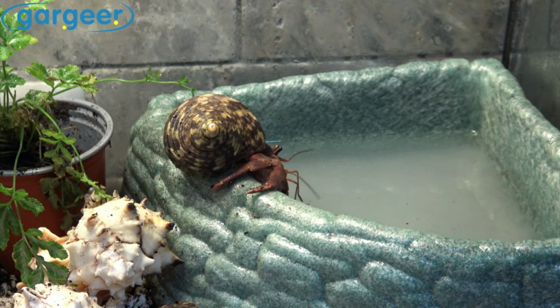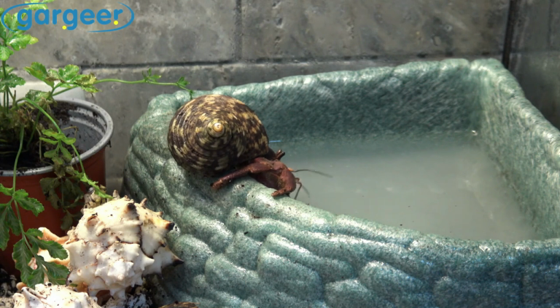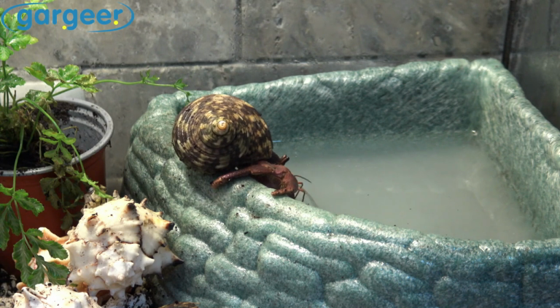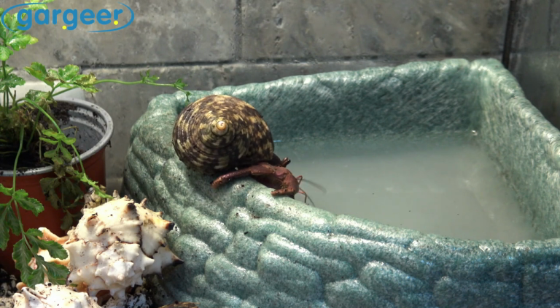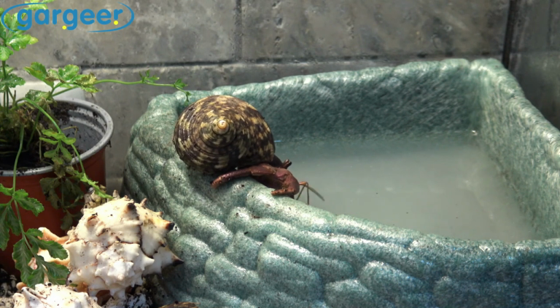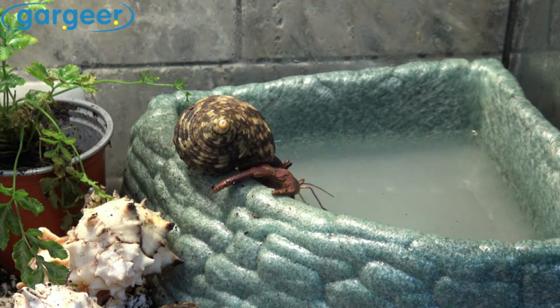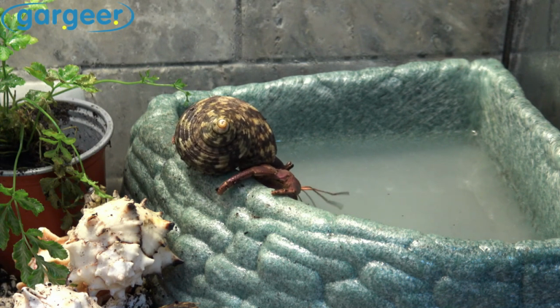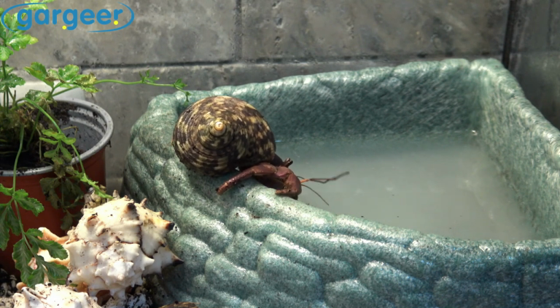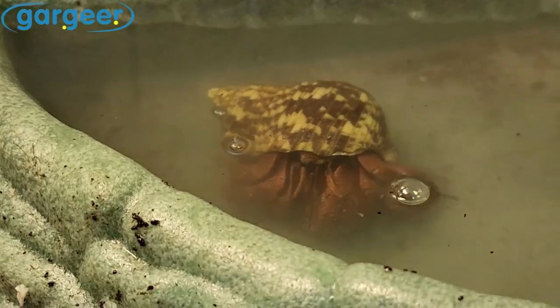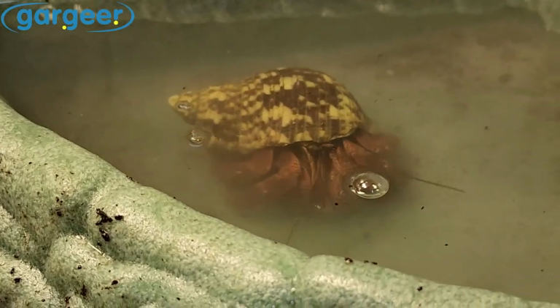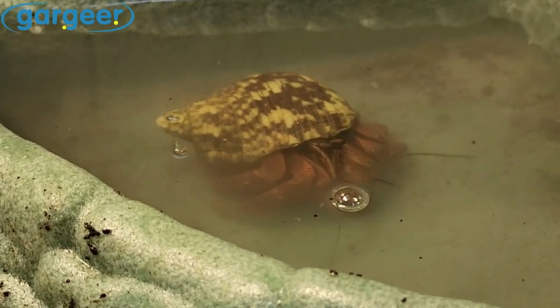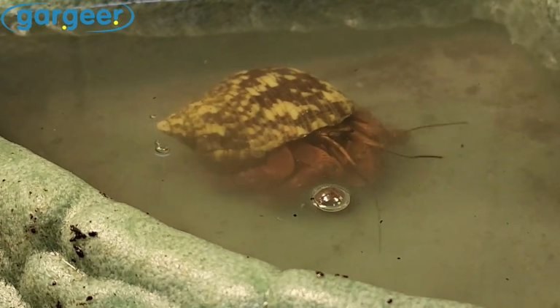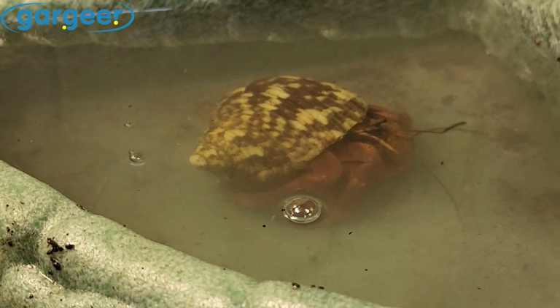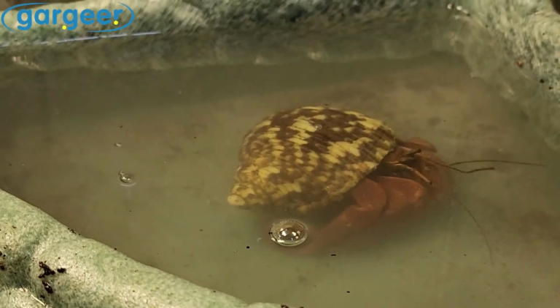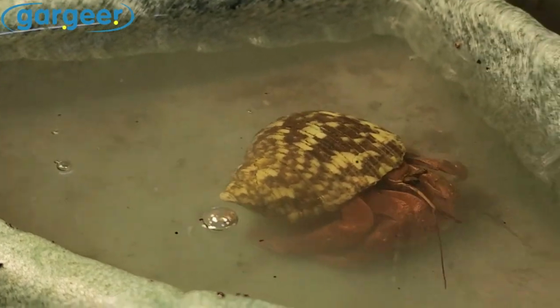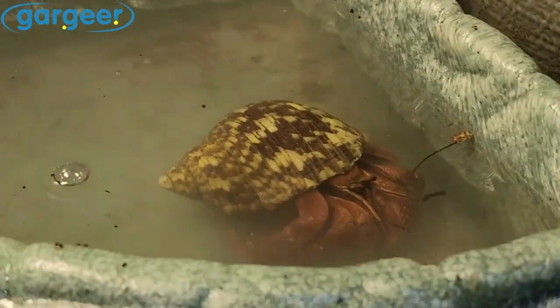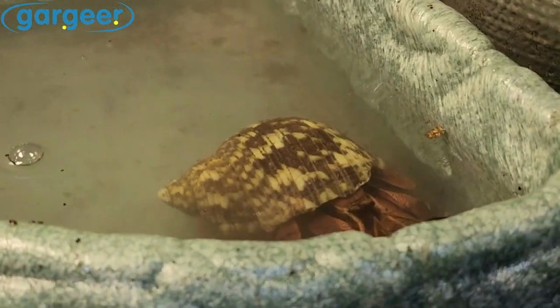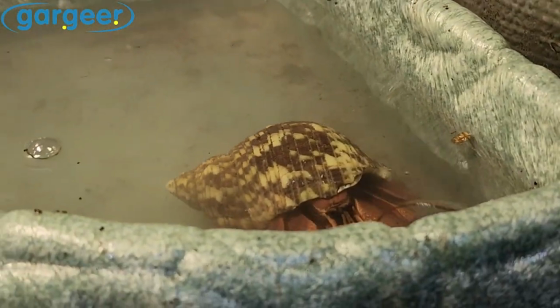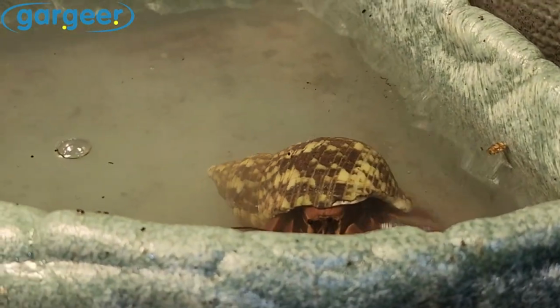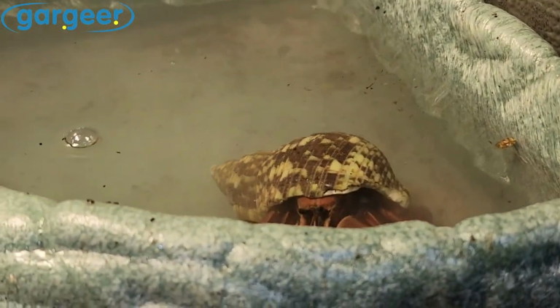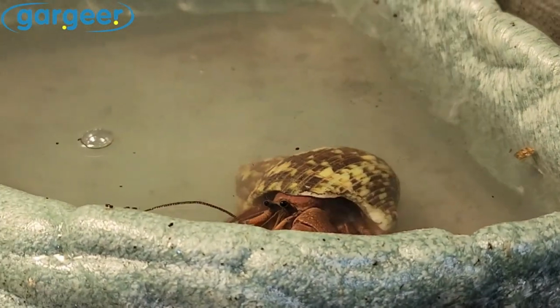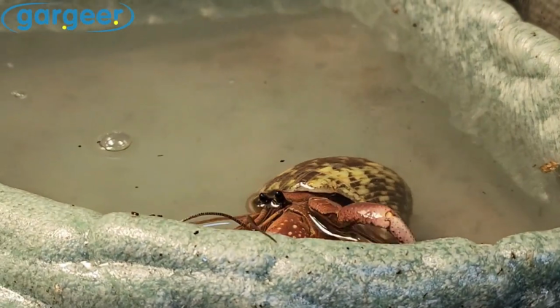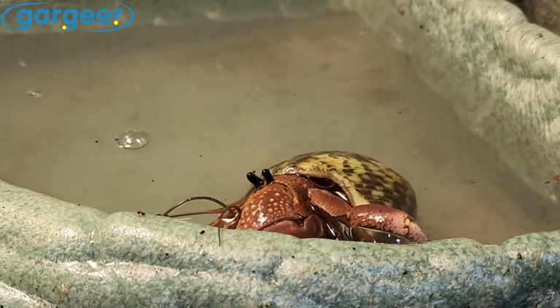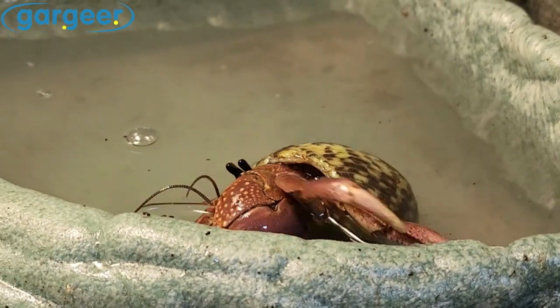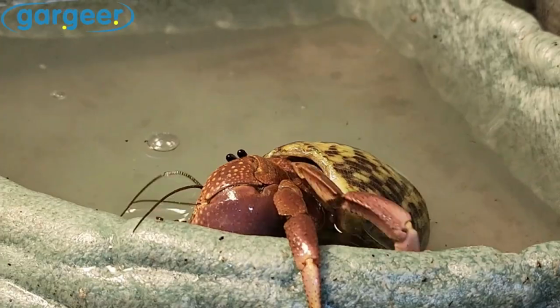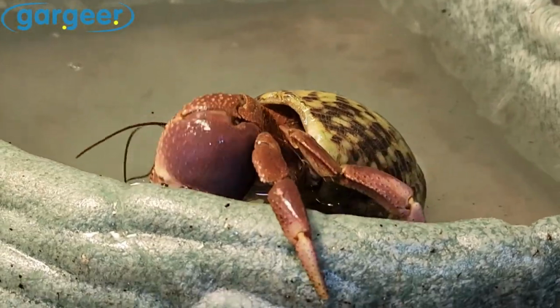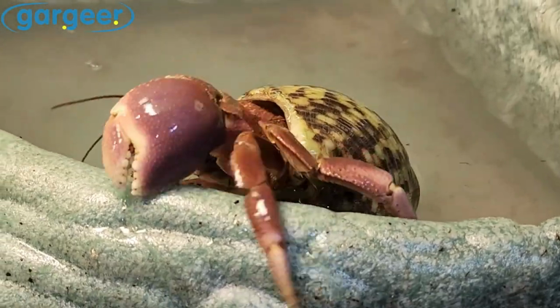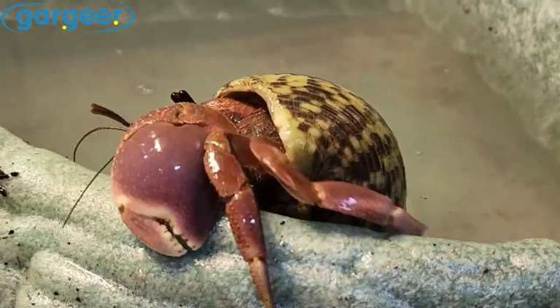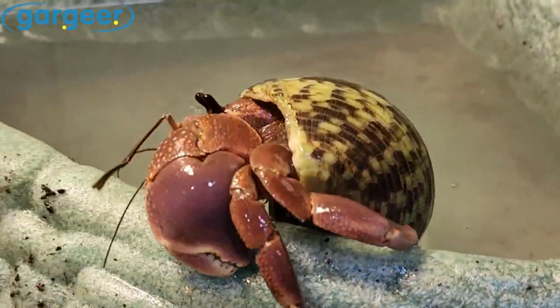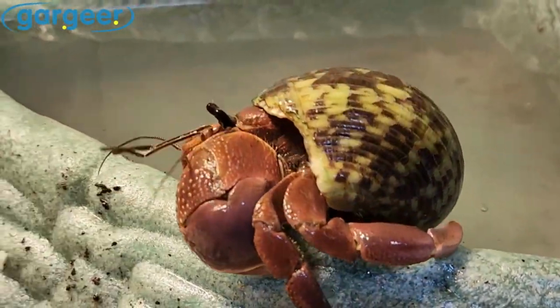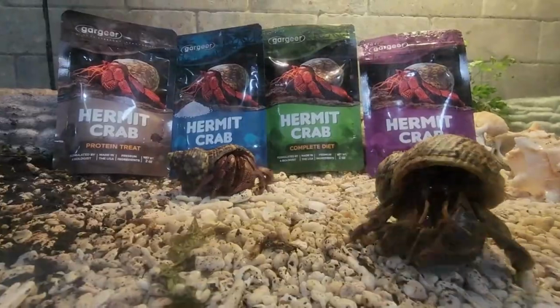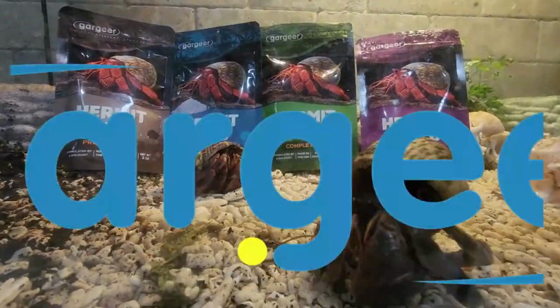In addition, Gargir offers a full line of products designed to meet the unique needs of your hermit crab. All our products are proudly made in the USA, using locally sourced ingredients, ensuring the highest quality for you and your pet. Enjoy!